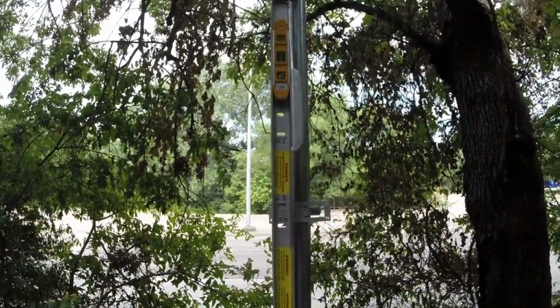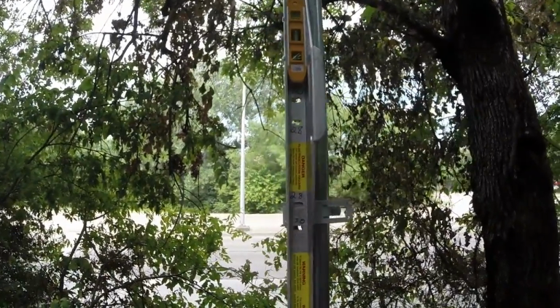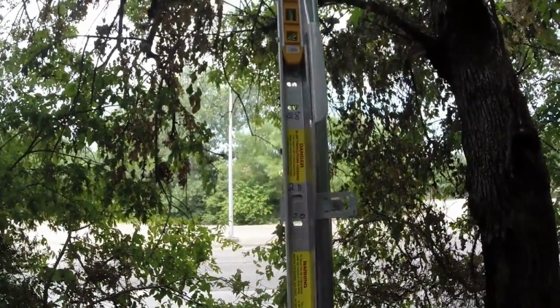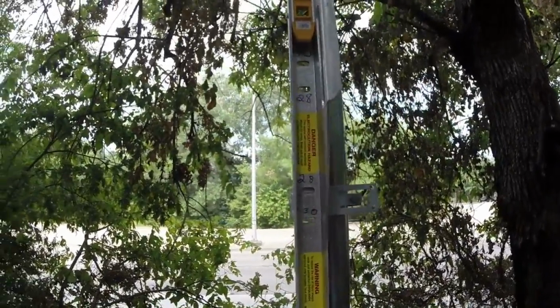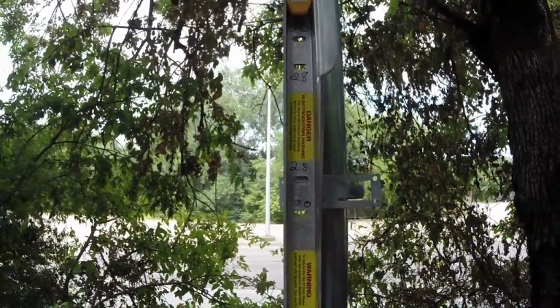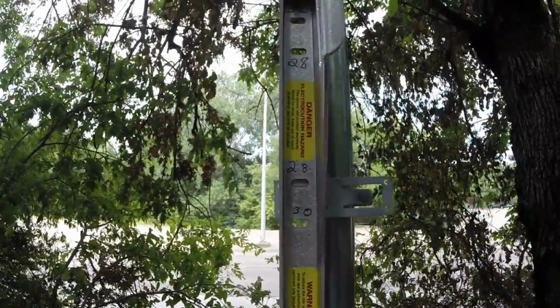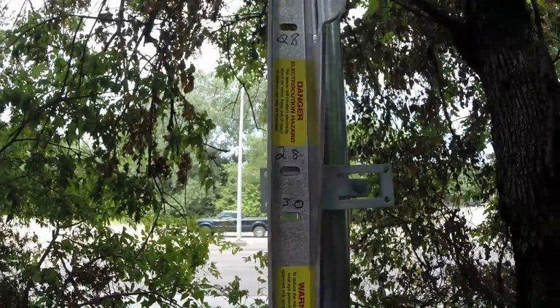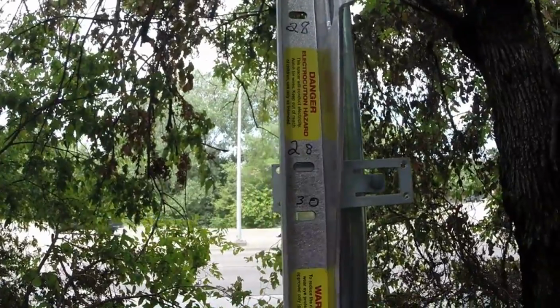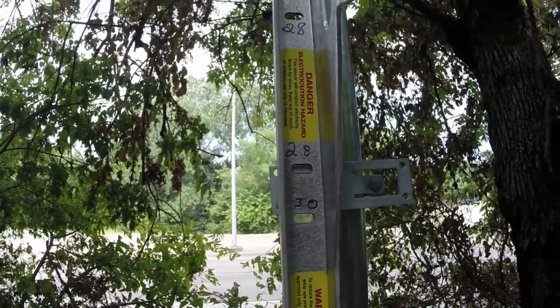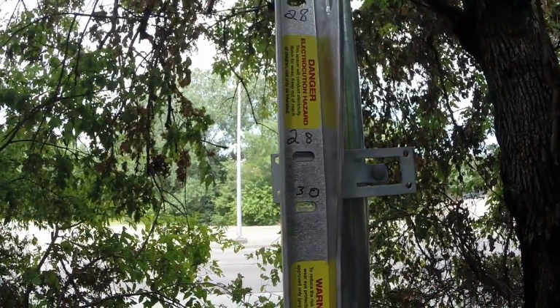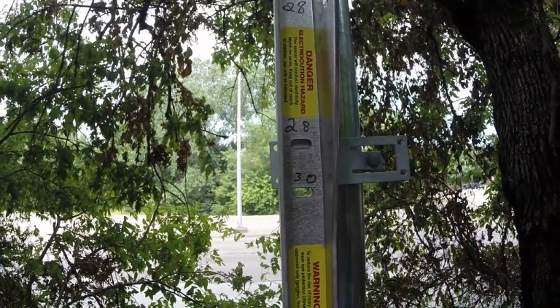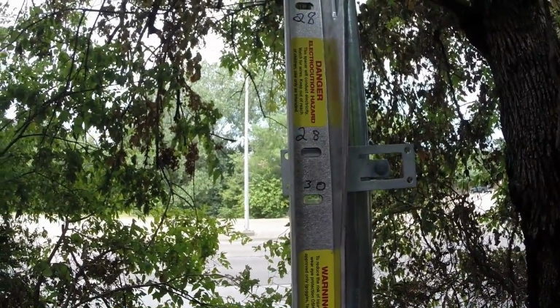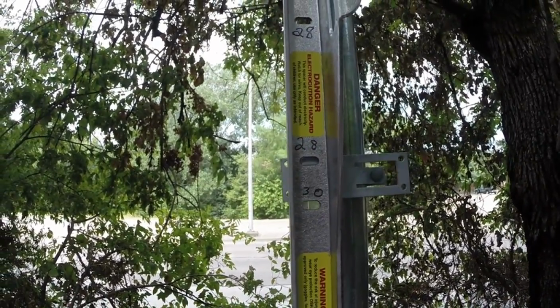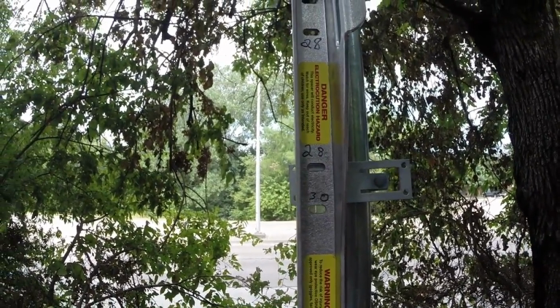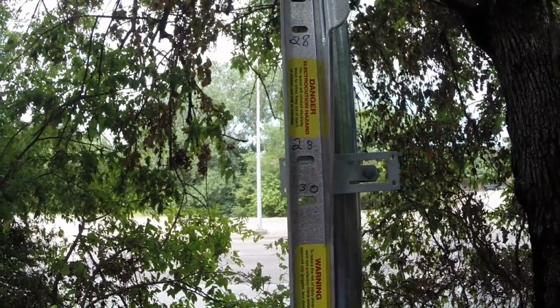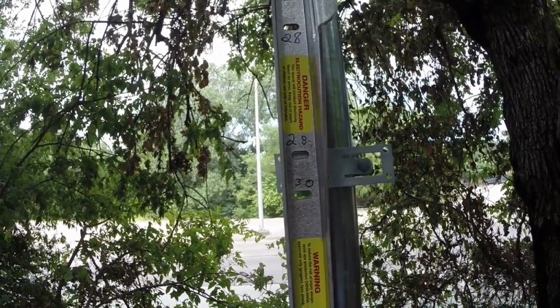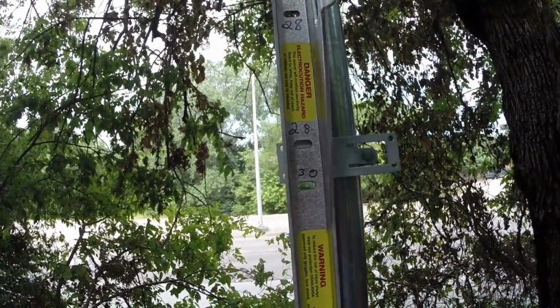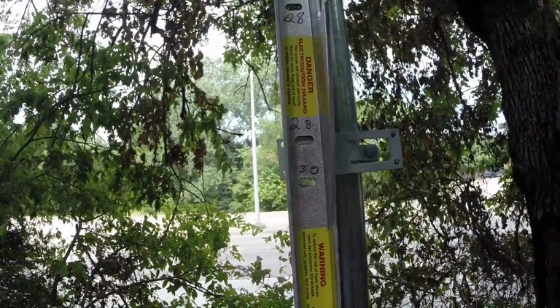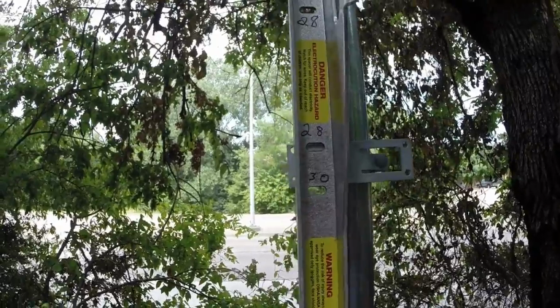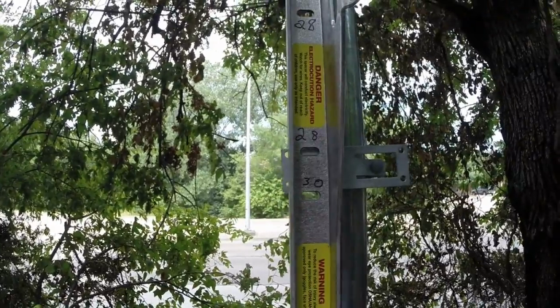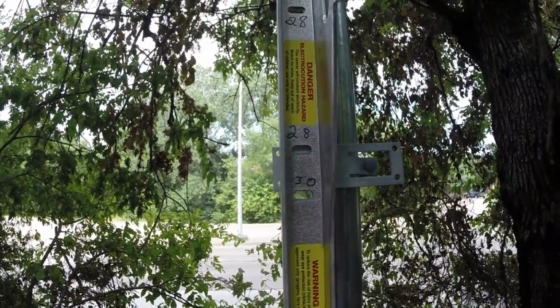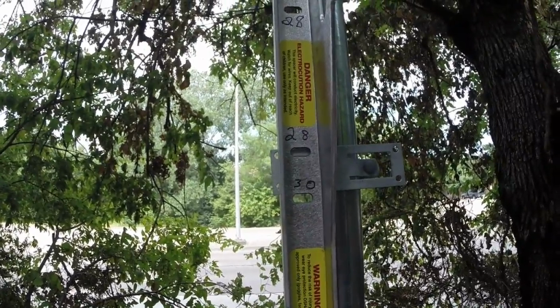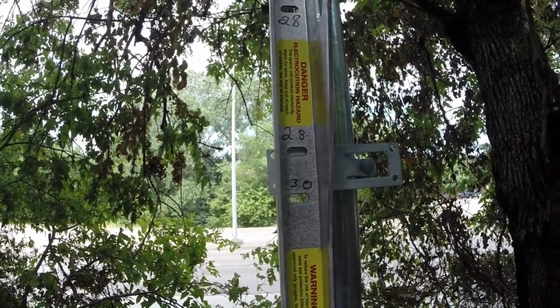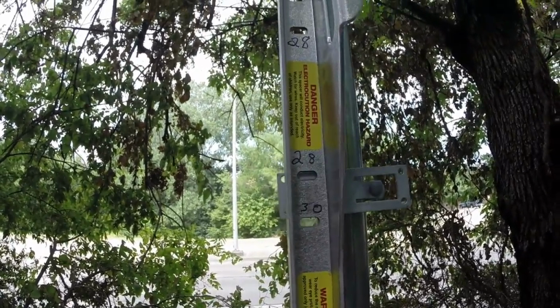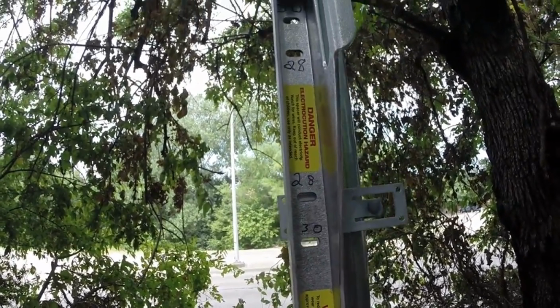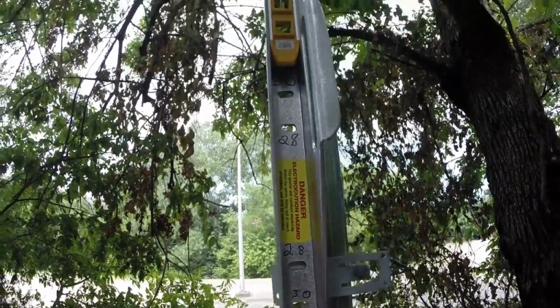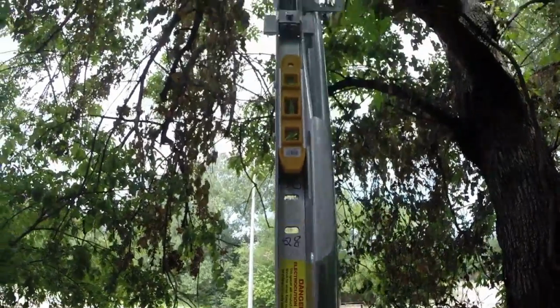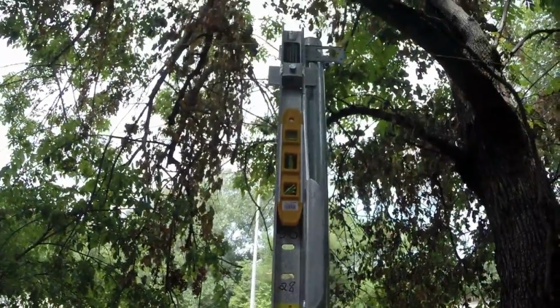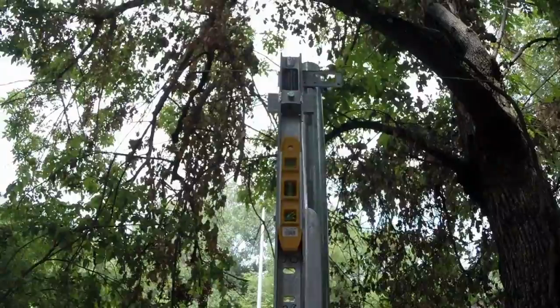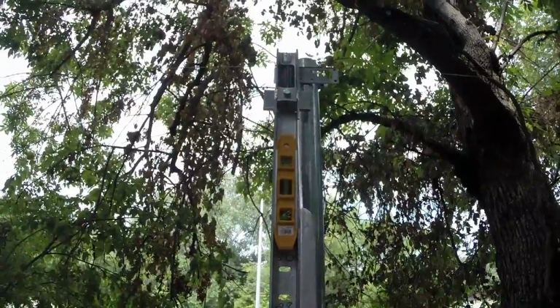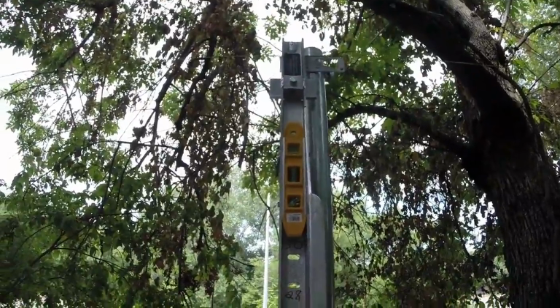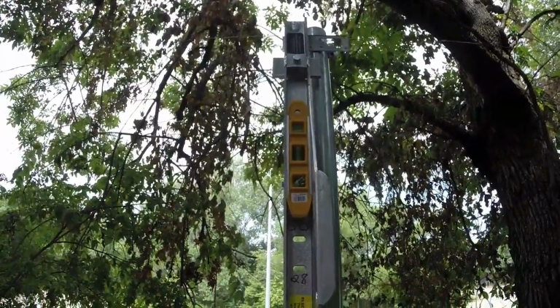You see that we have it marked at 28 inches and 30 inches — 28 inches for 8-foot, 30 inches for 6-foot. You establish the top of the fence like we've done here.